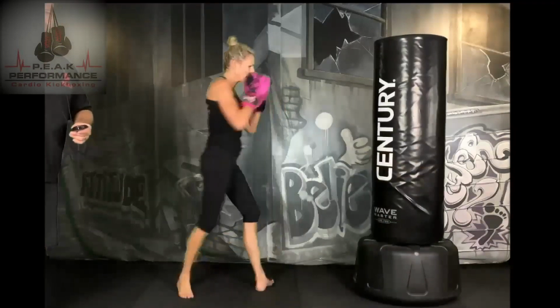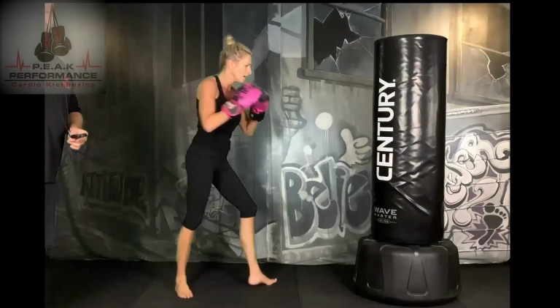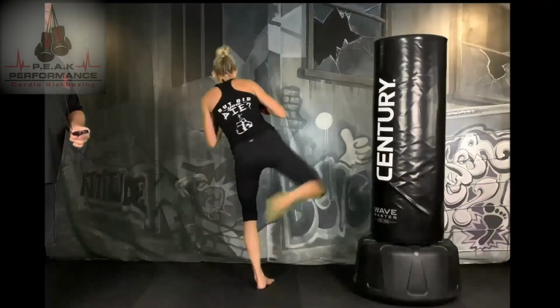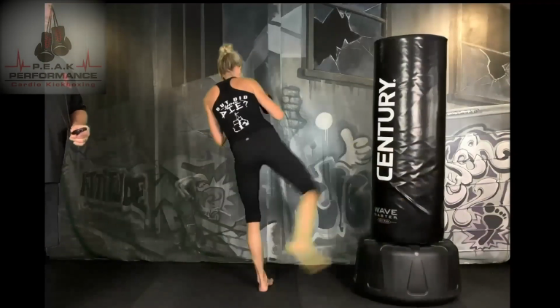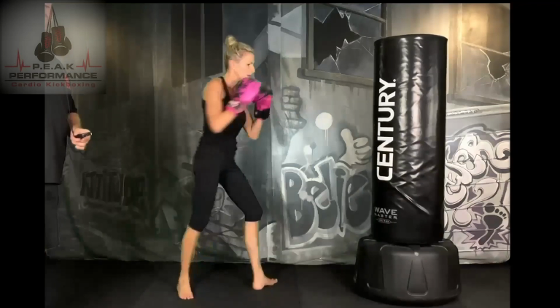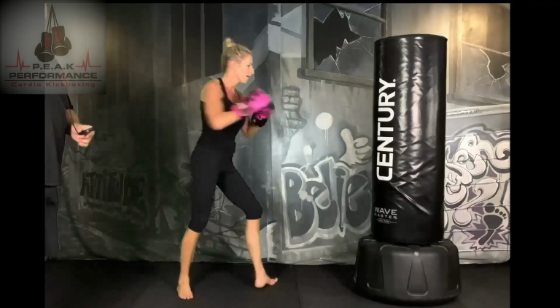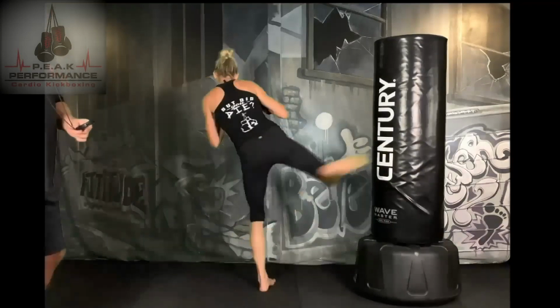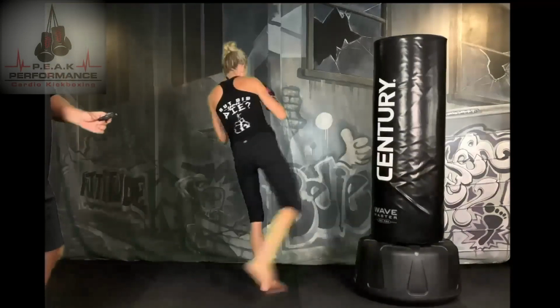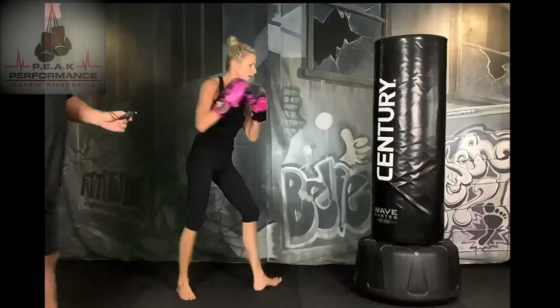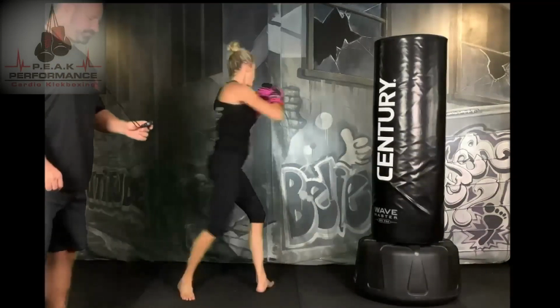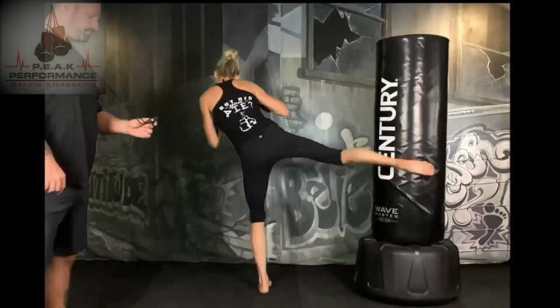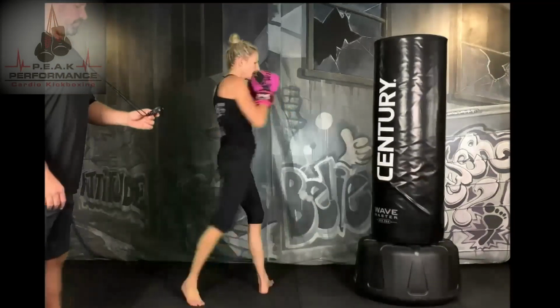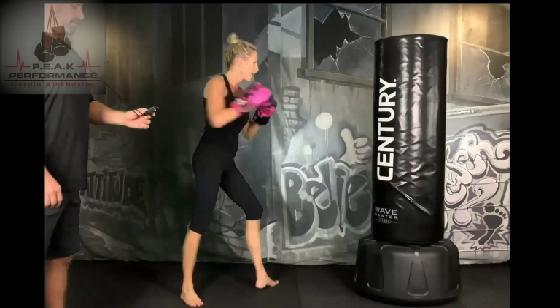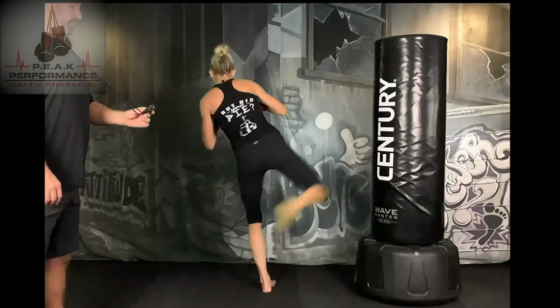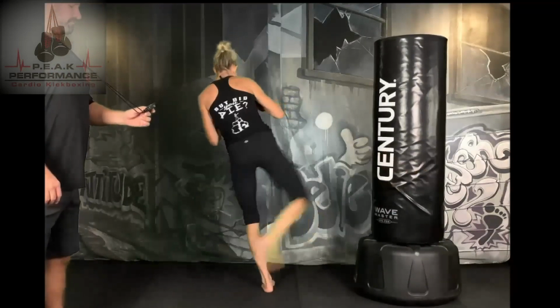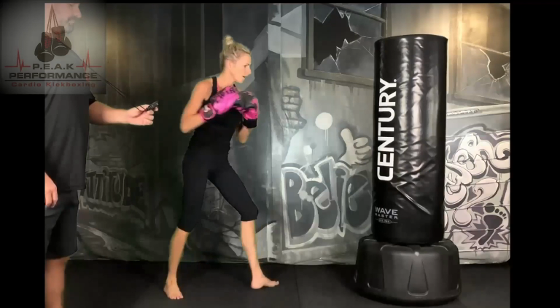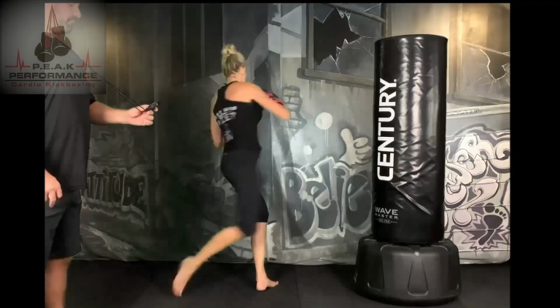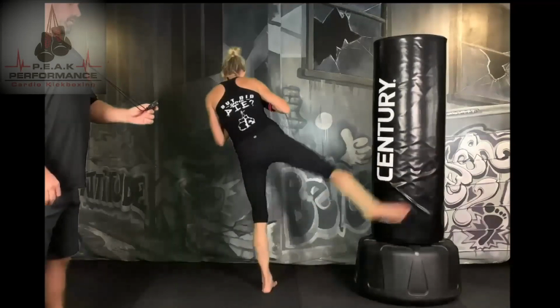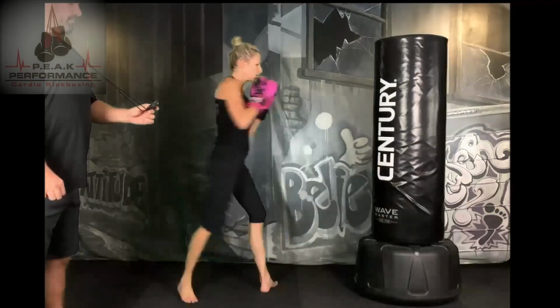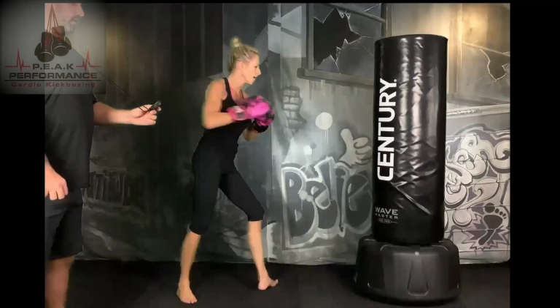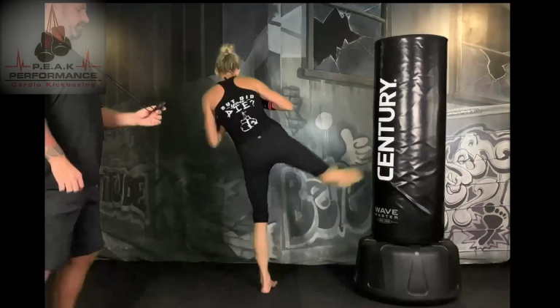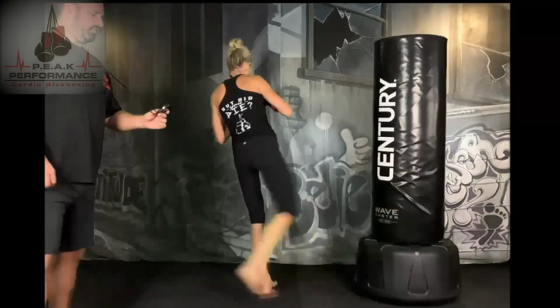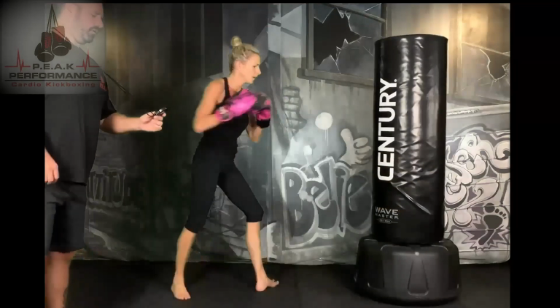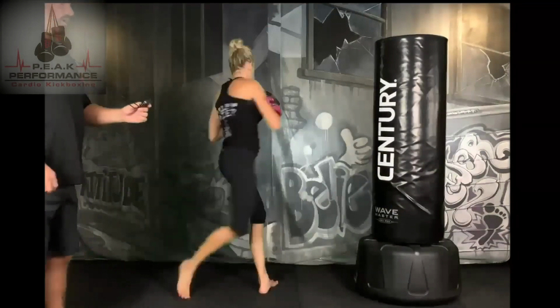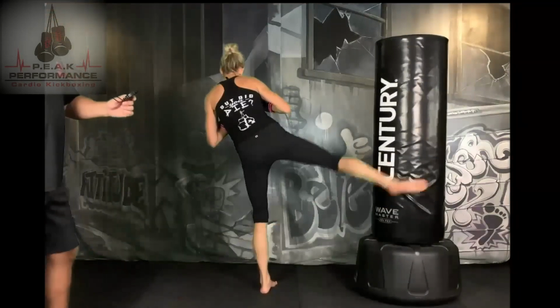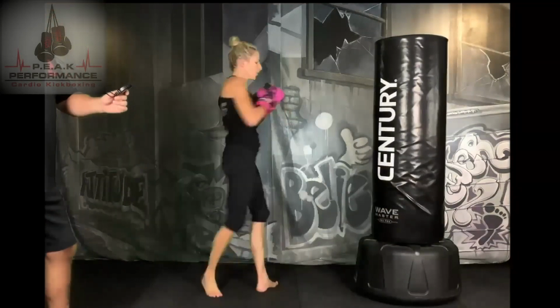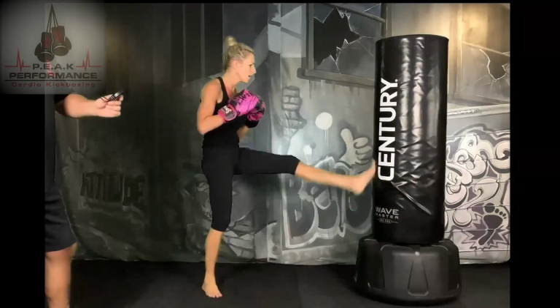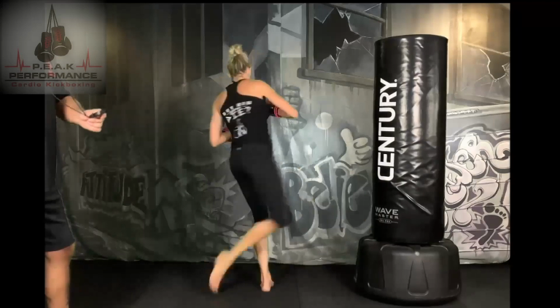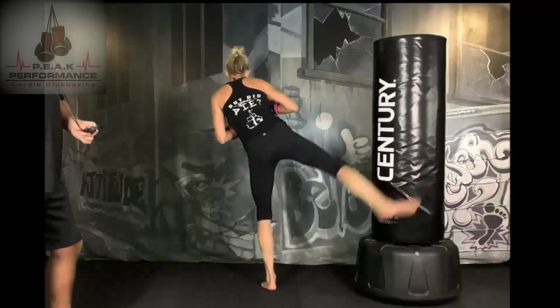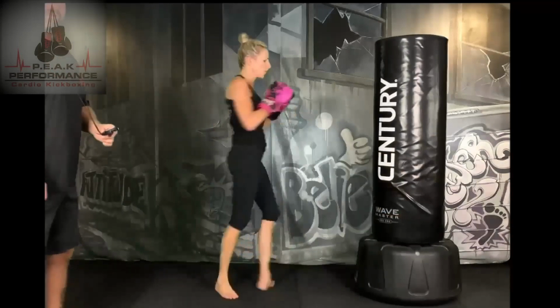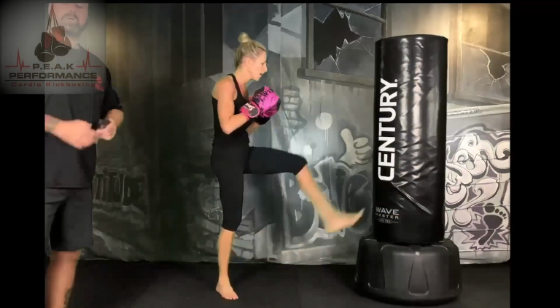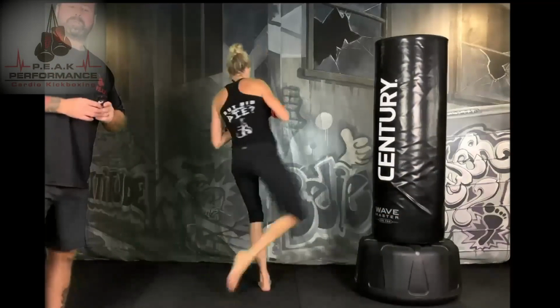15 seconds — we're going to add a front kick with the left leg. And a right leg round kick, left leg front kick. All about speed.